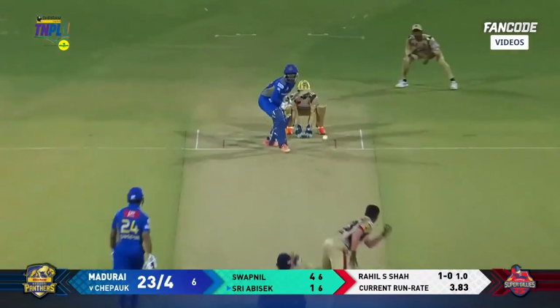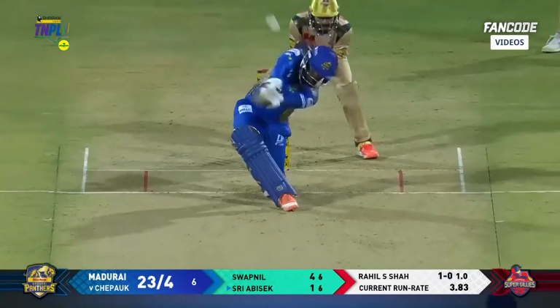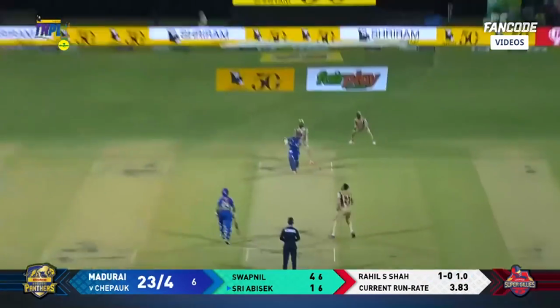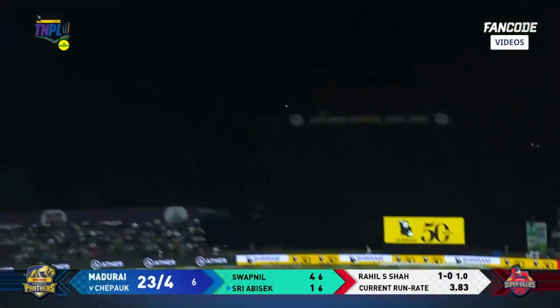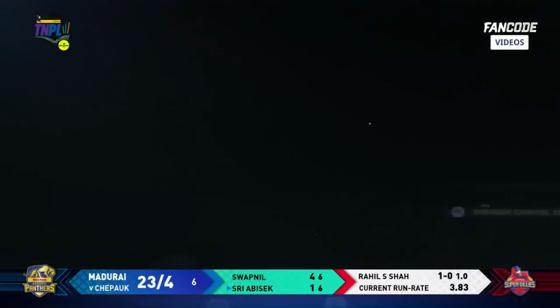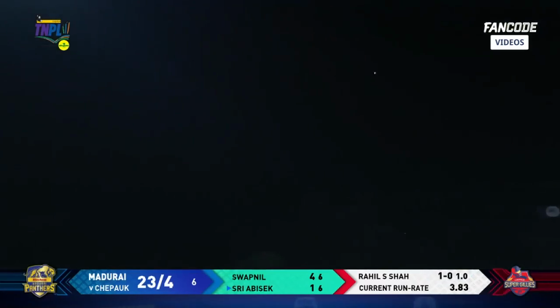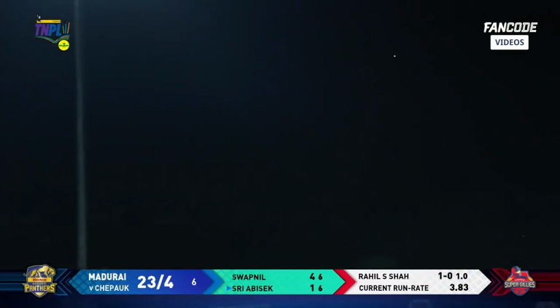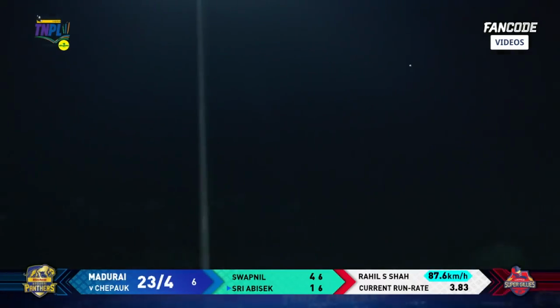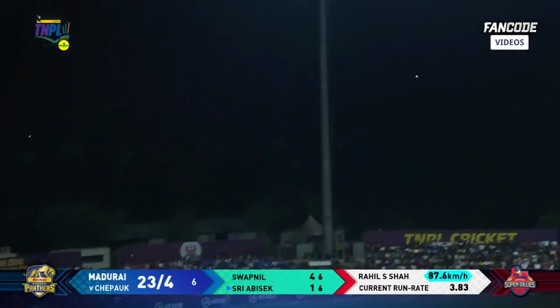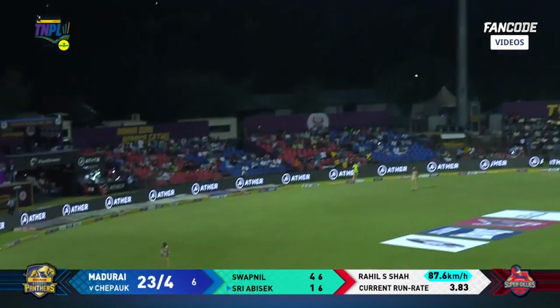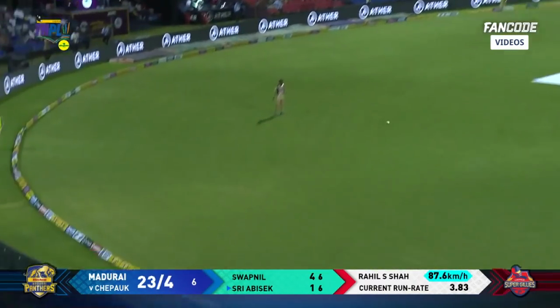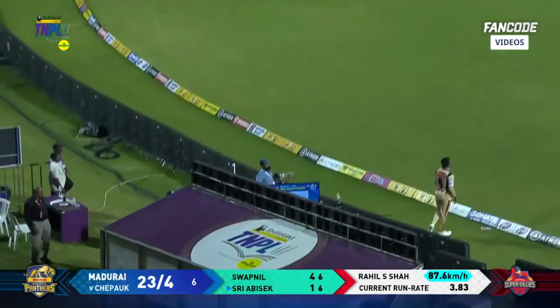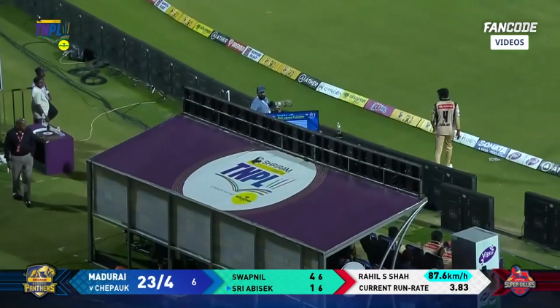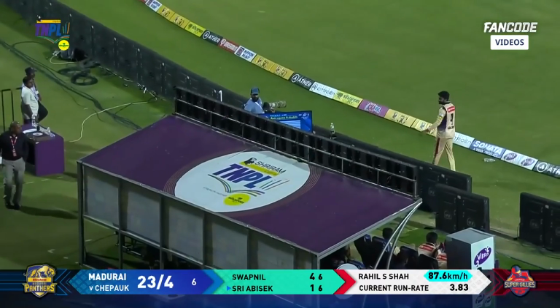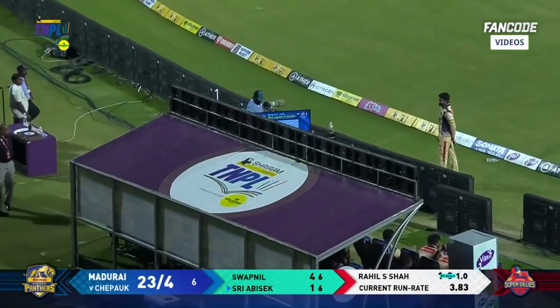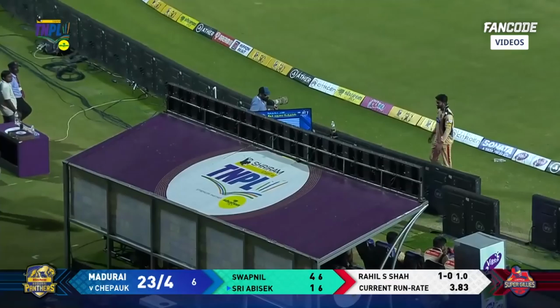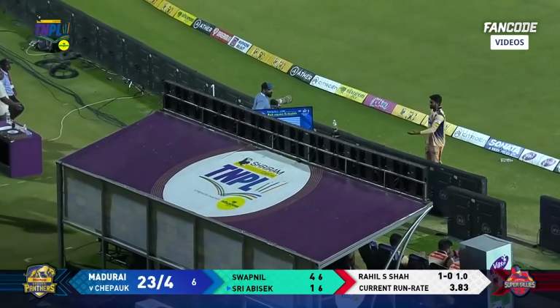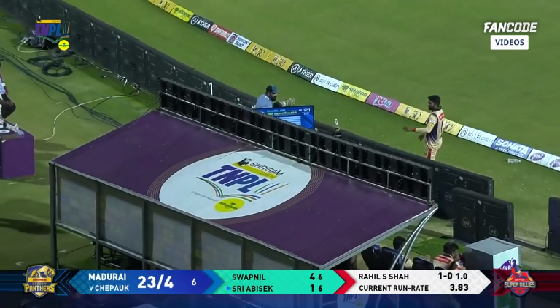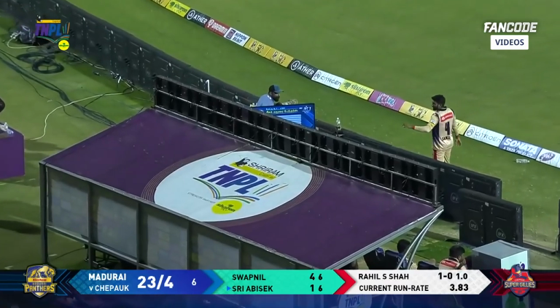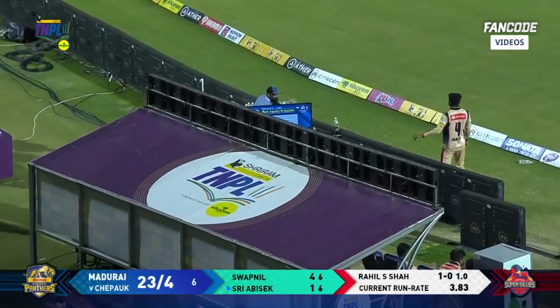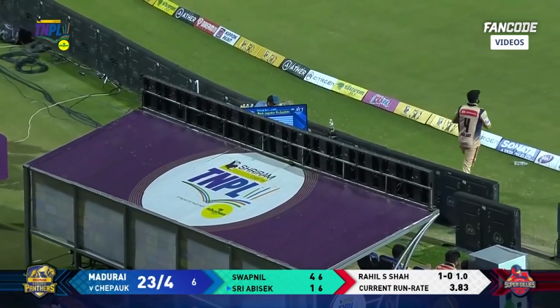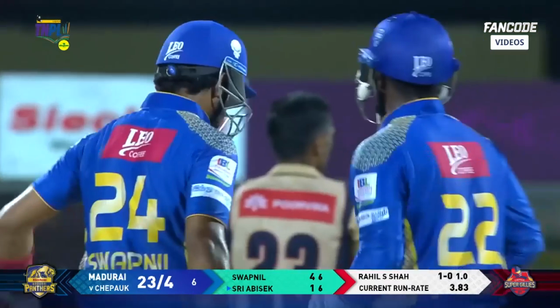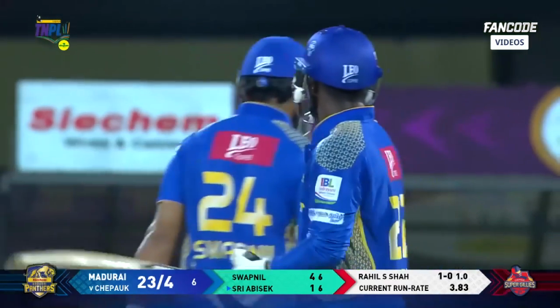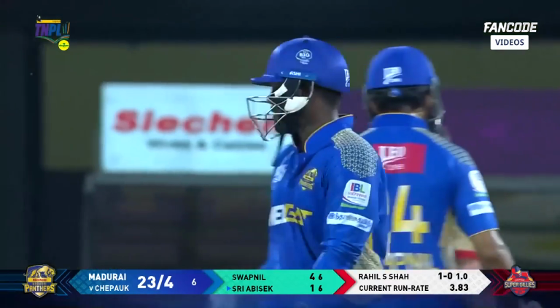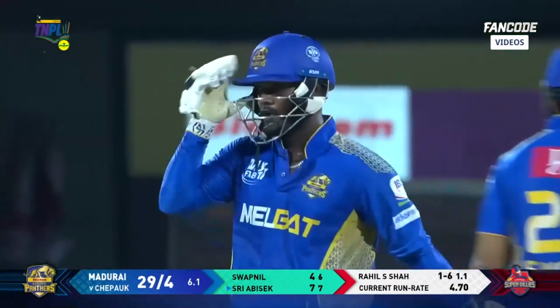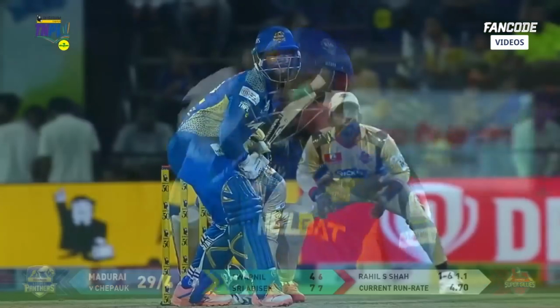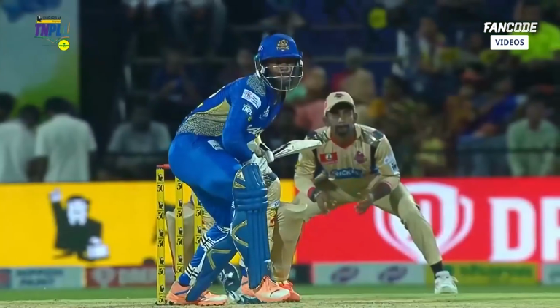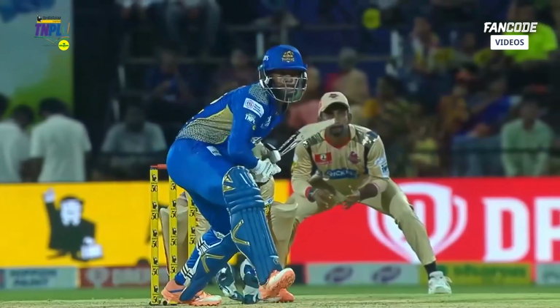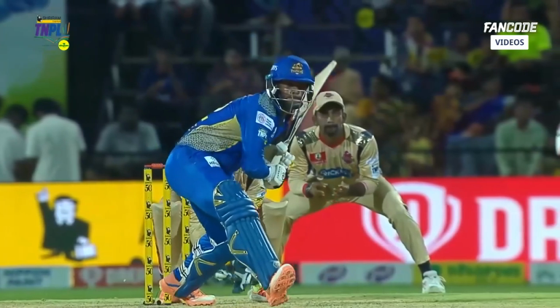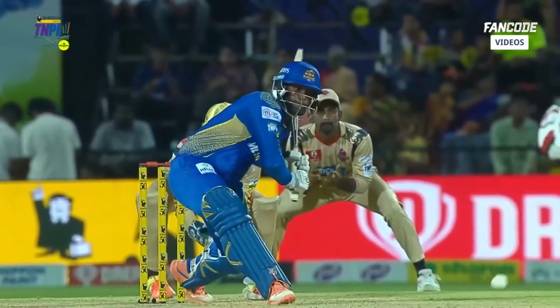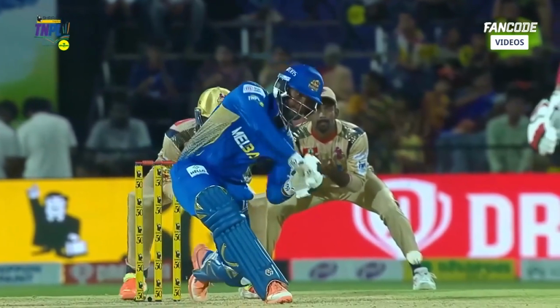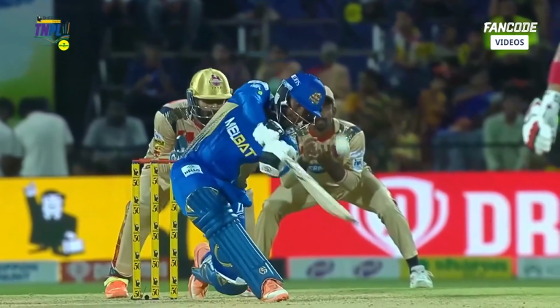Royal shot continues, goes big — Sri Abhishek clings onto it. It just cleared Sanjay Yadav at long on and it's a boom boom boomer six — must be on a high after that effort to dismiss.